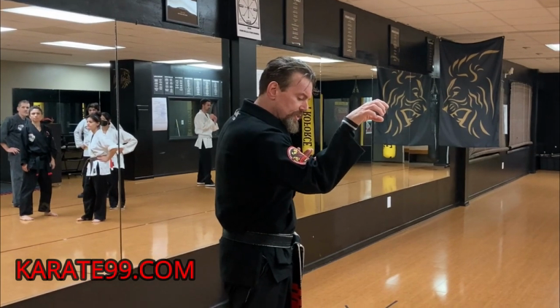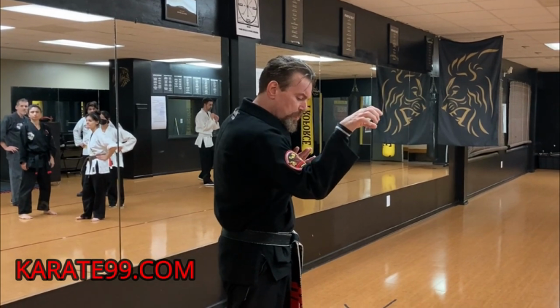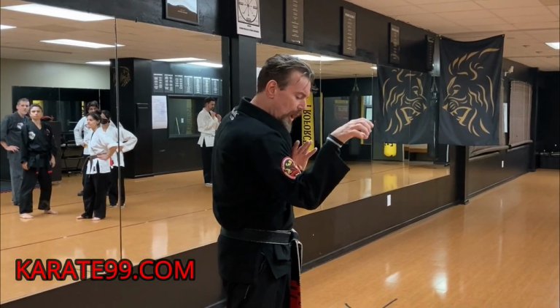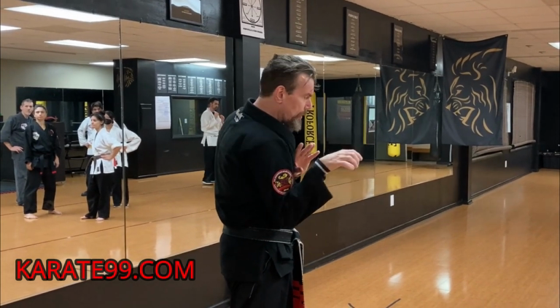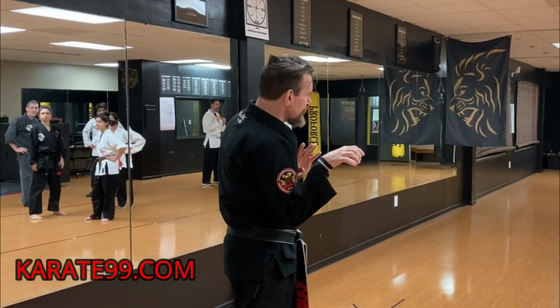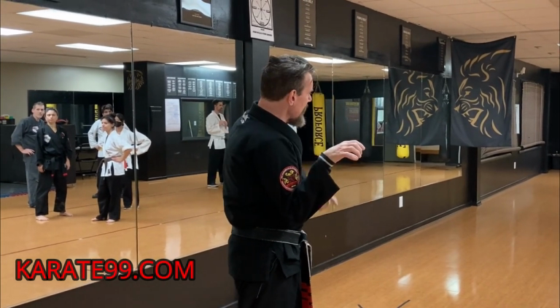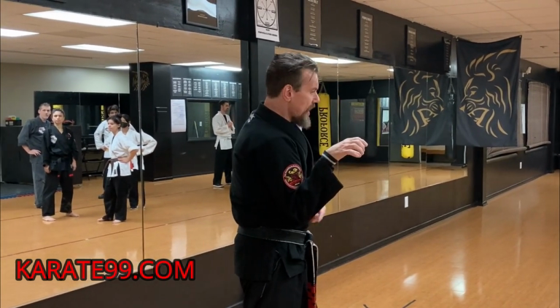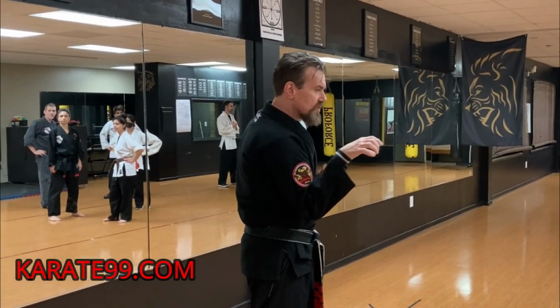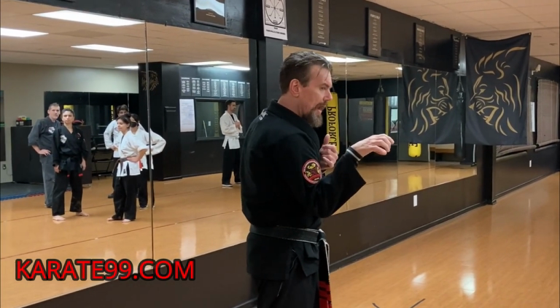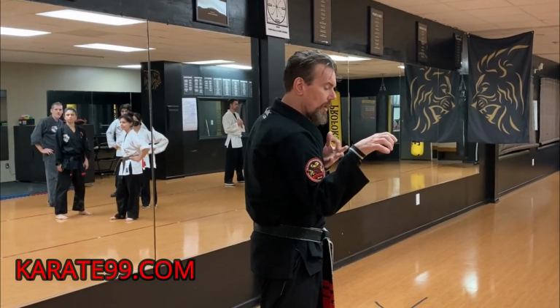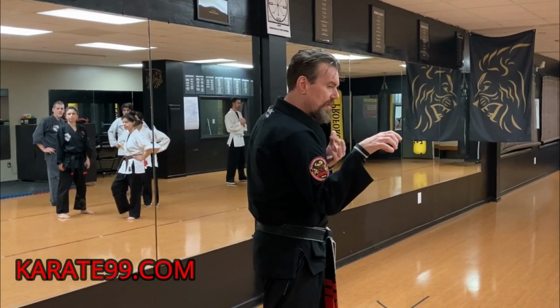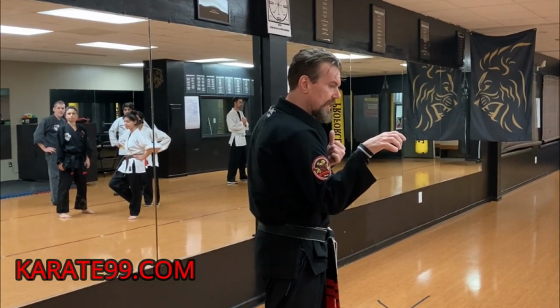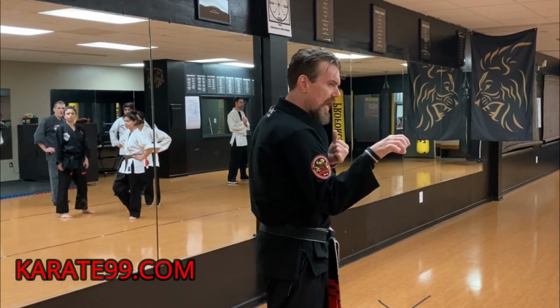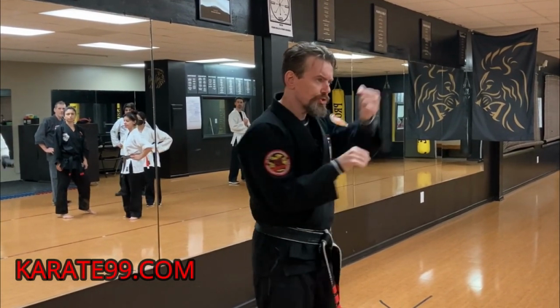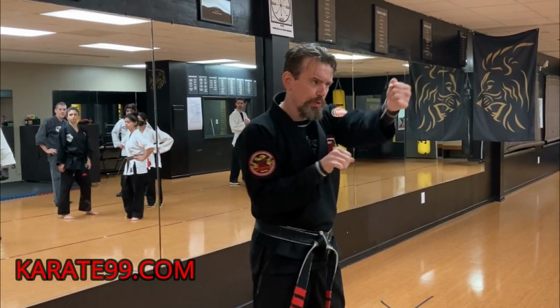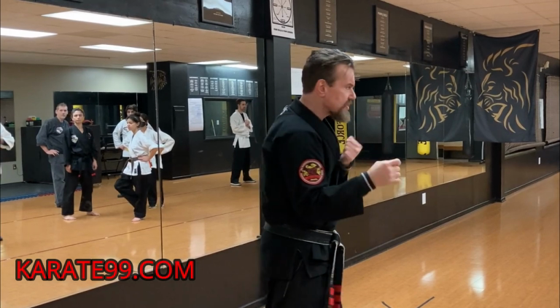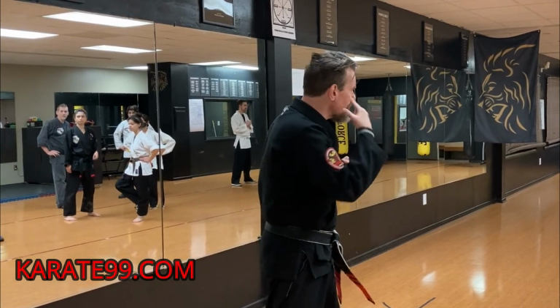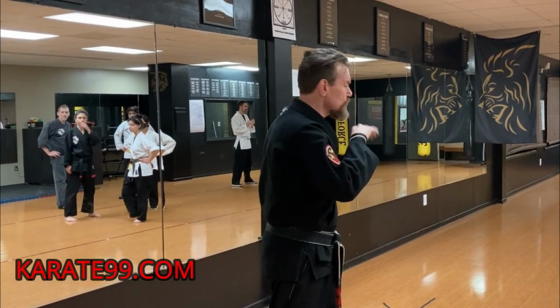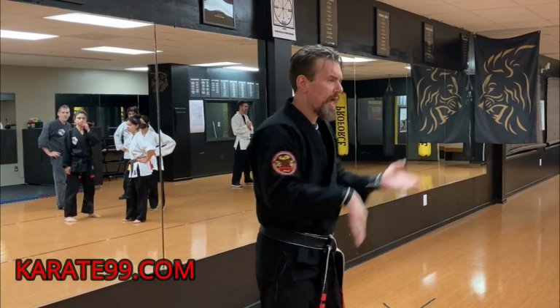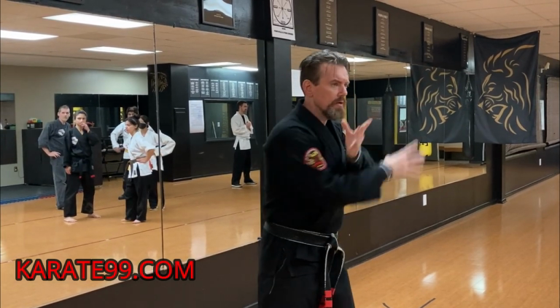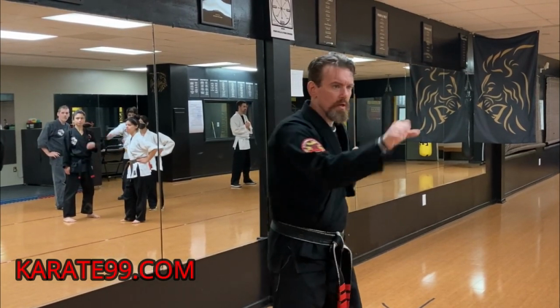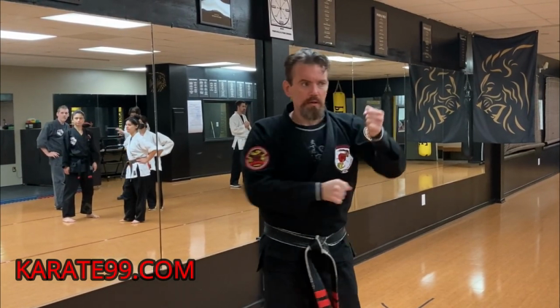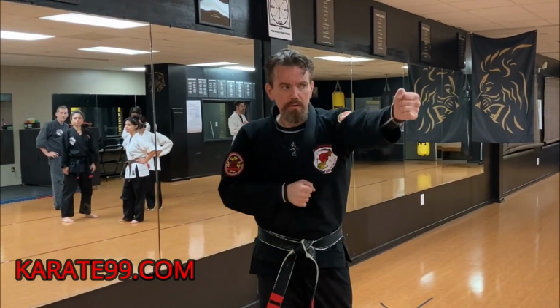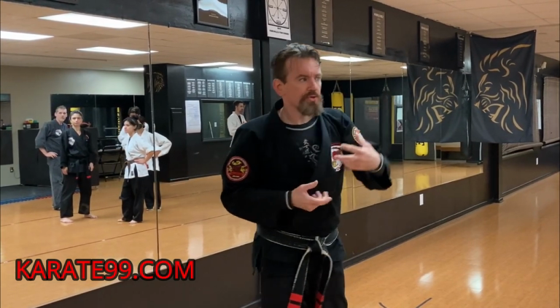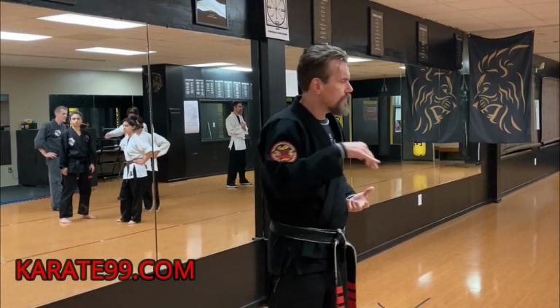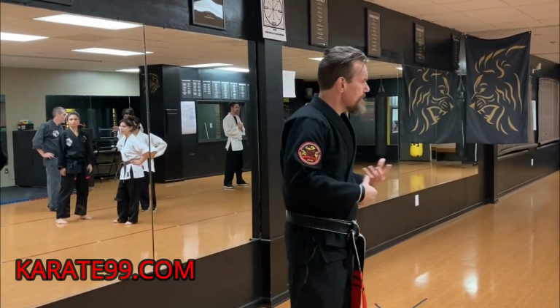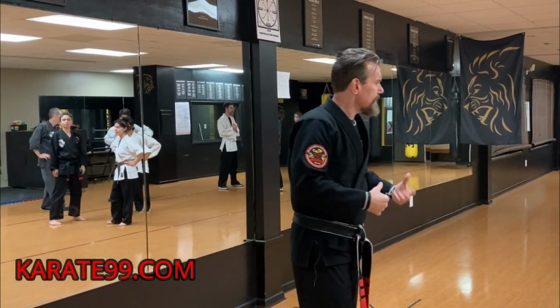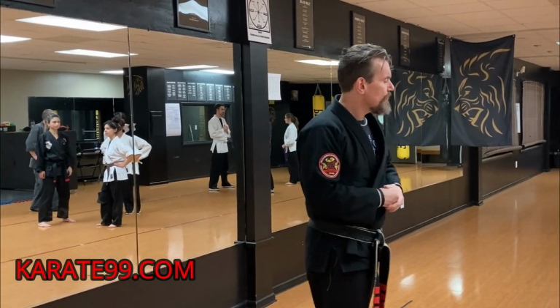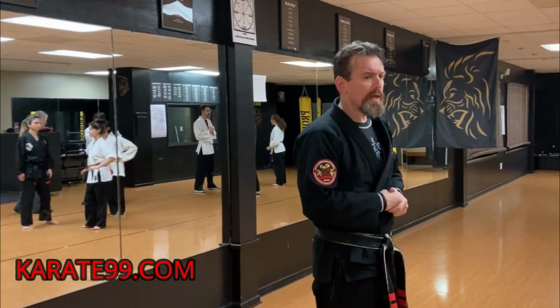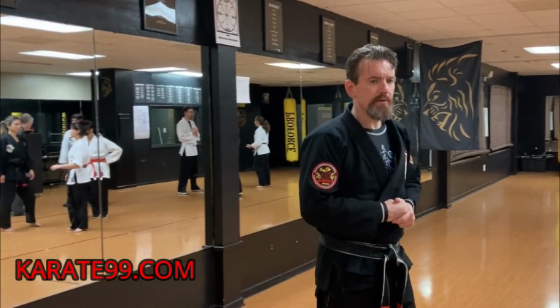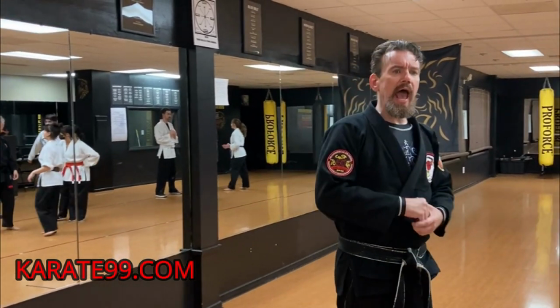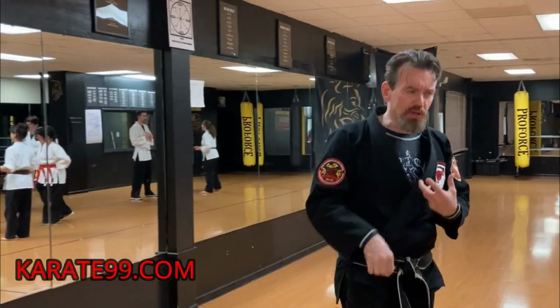Give that a try: make your parry, grab onto the wrist, just bring your elbow to your belt so you have some anchor, and then take this hand and shoot up a side fist toward the head. Fluidity, accuracy.